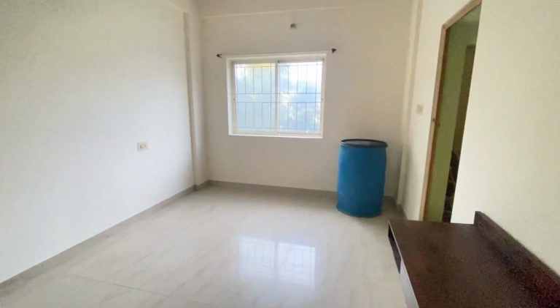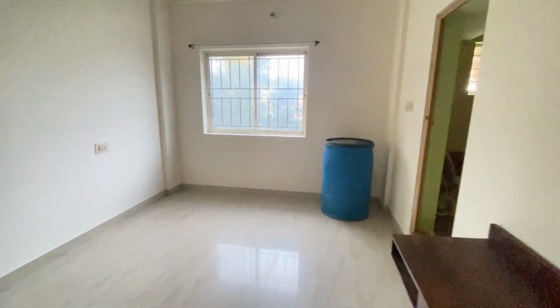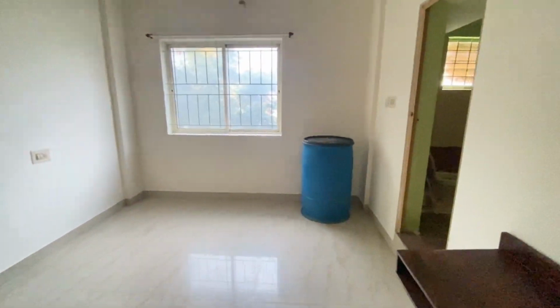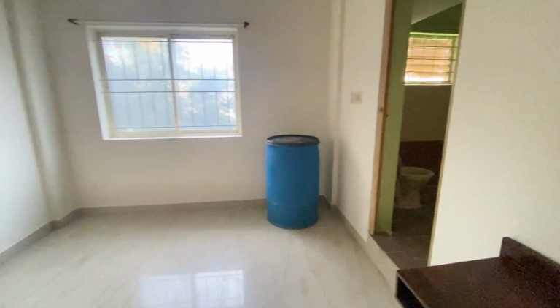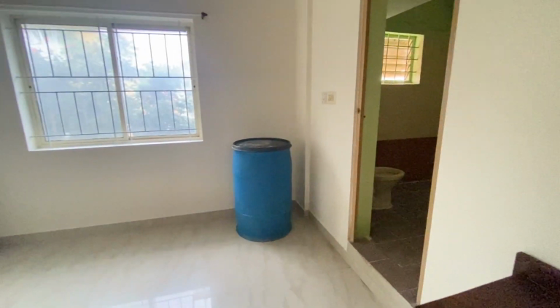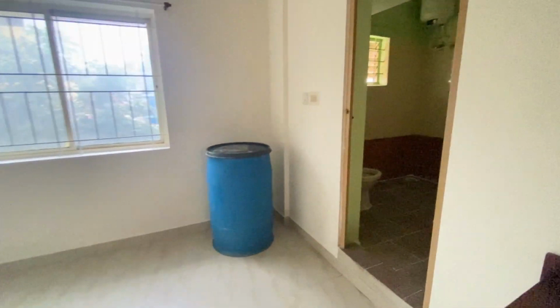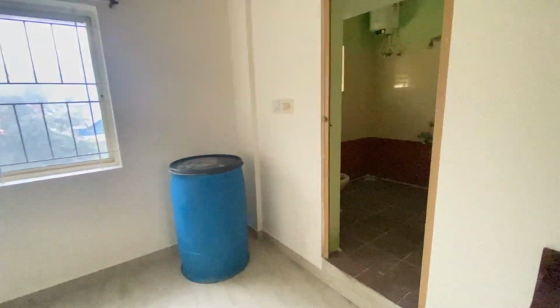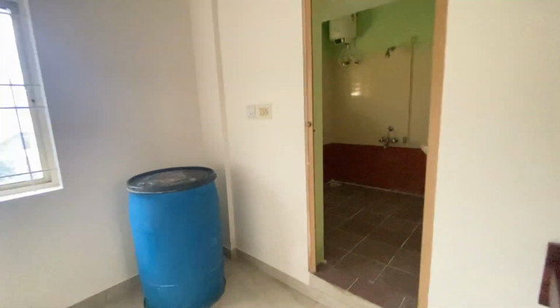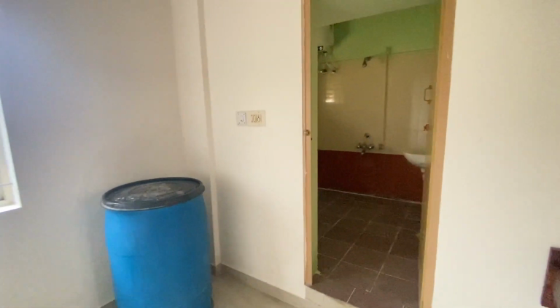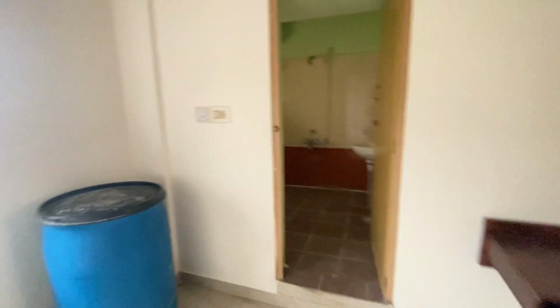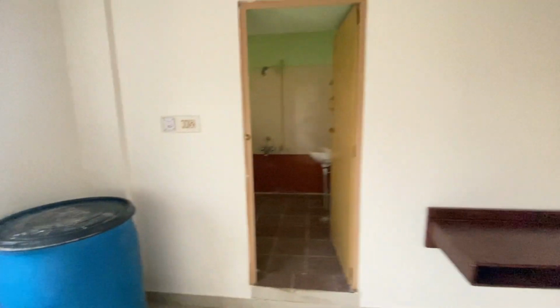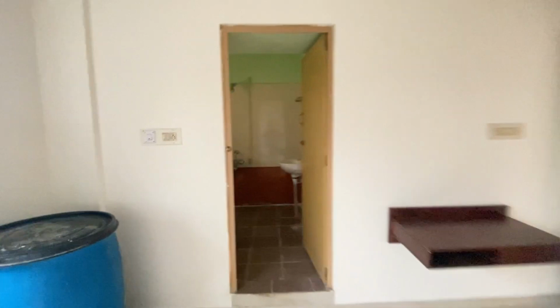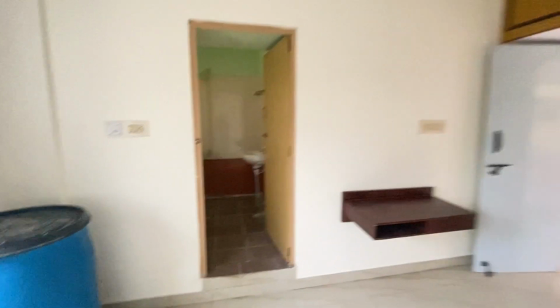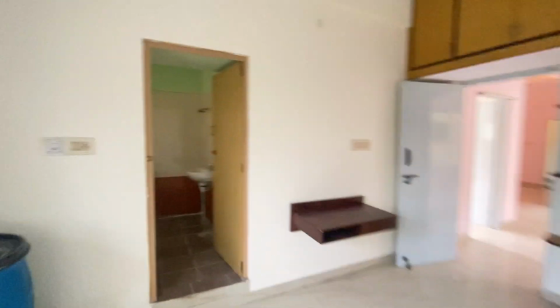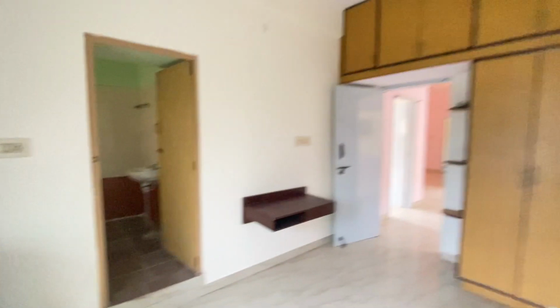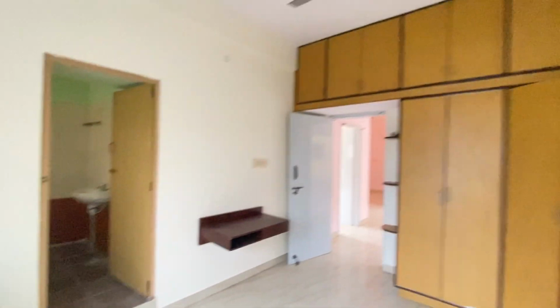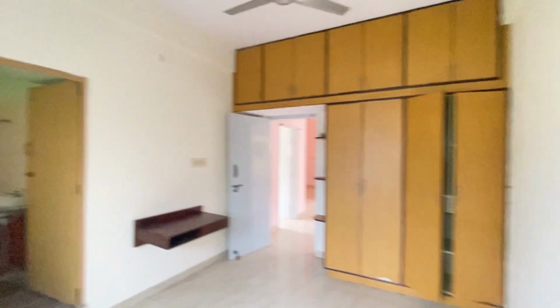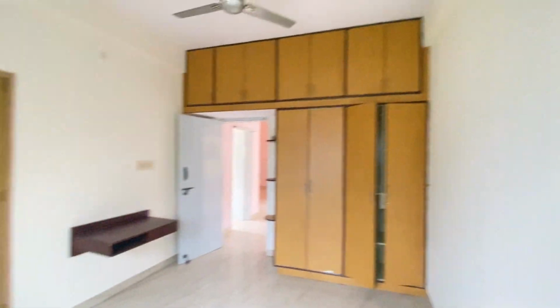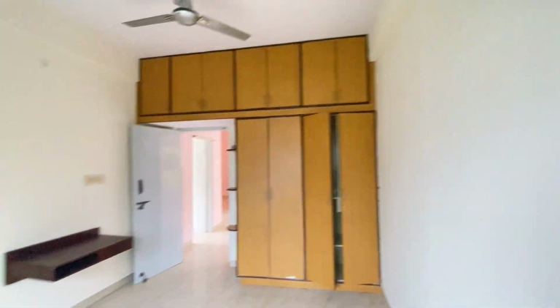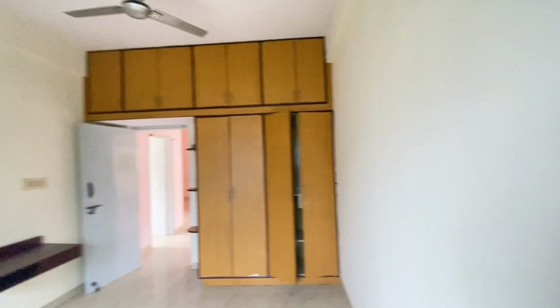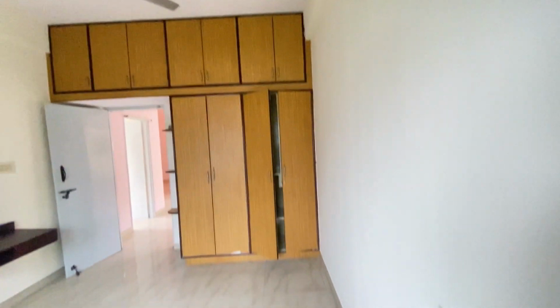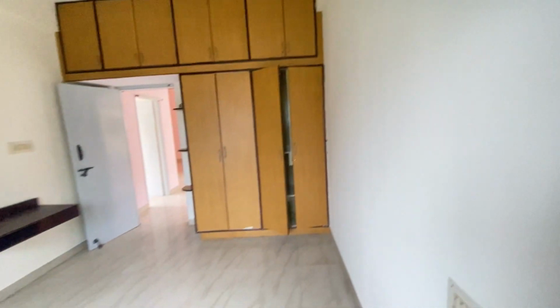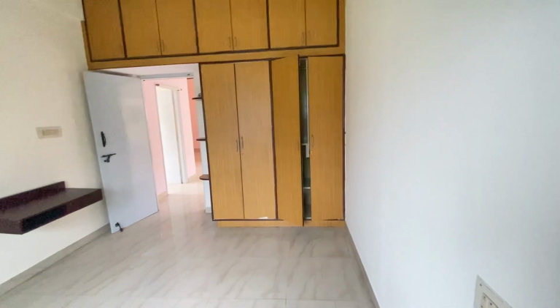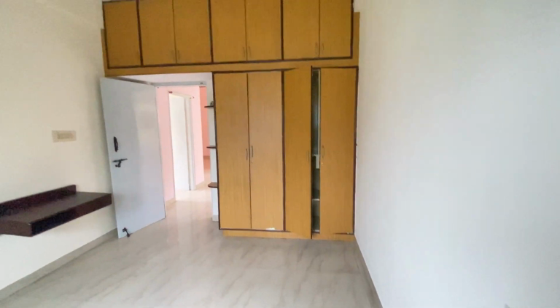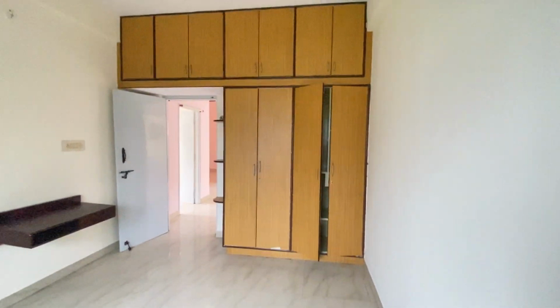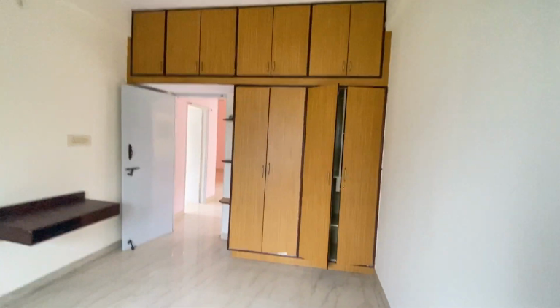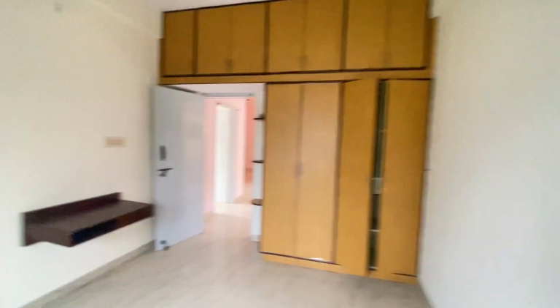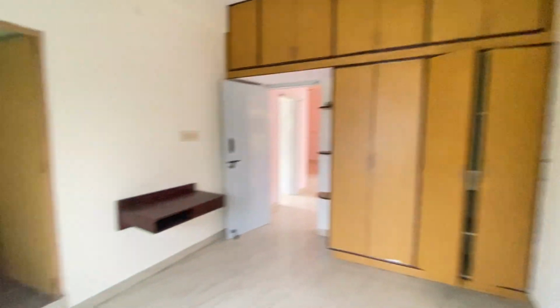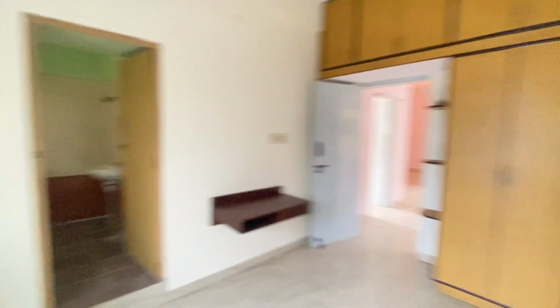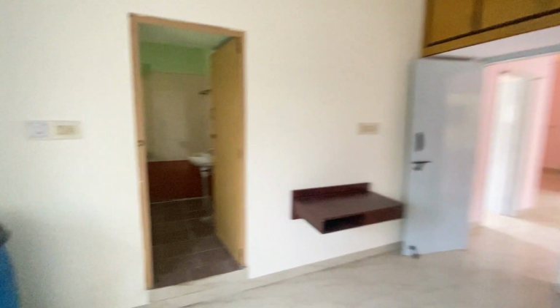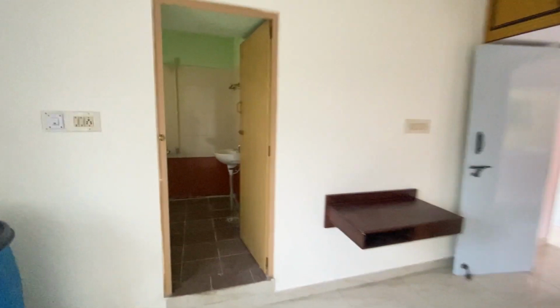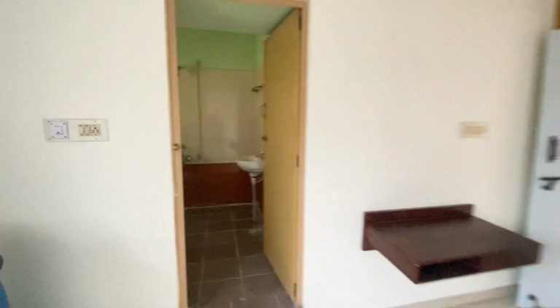There's a table for laptop or computer use. An extra drum is kept here to store water for emergency purposes.